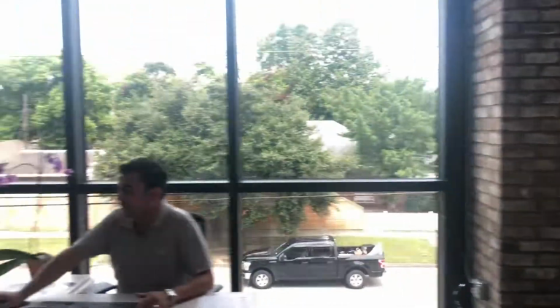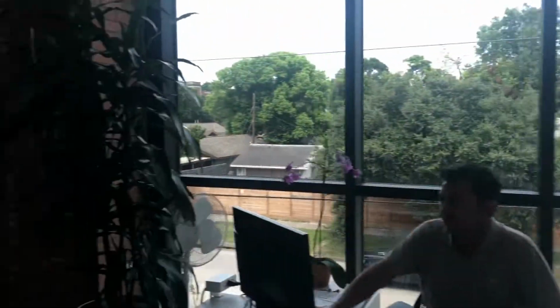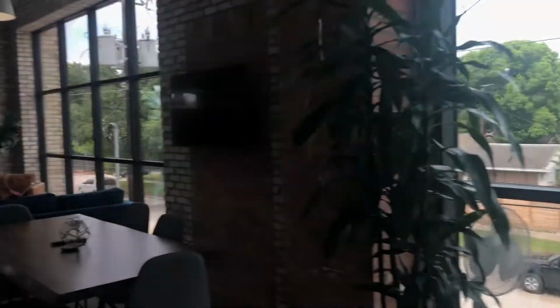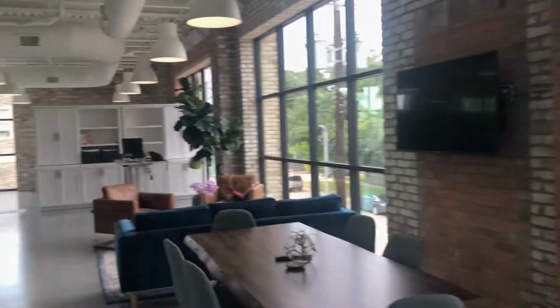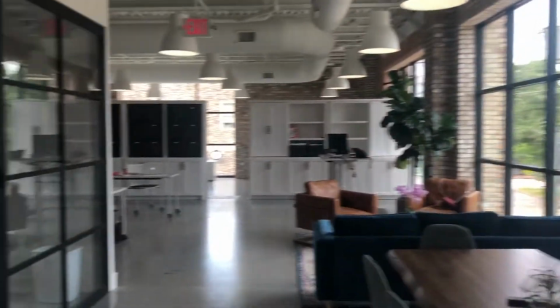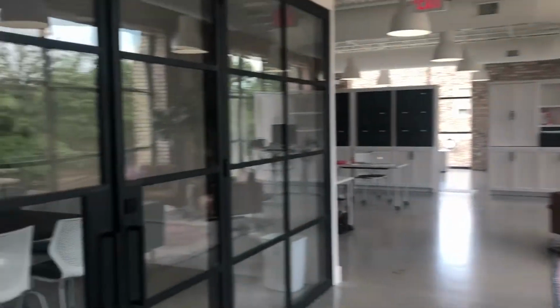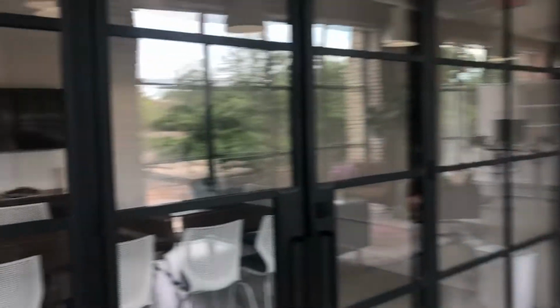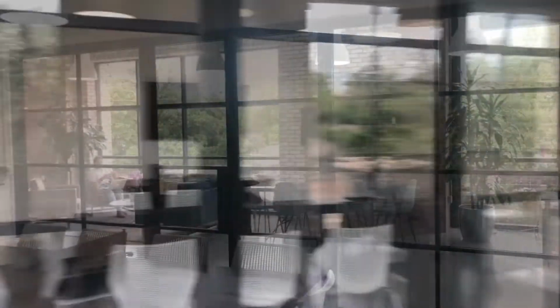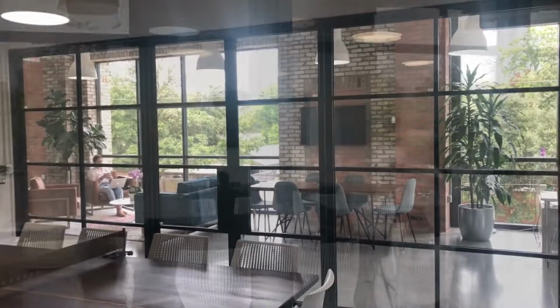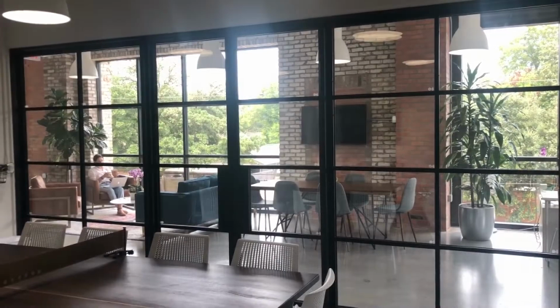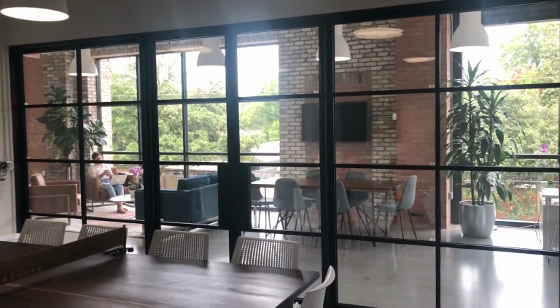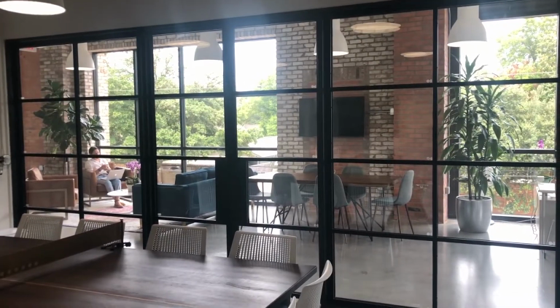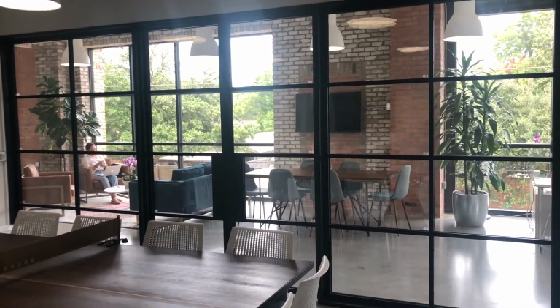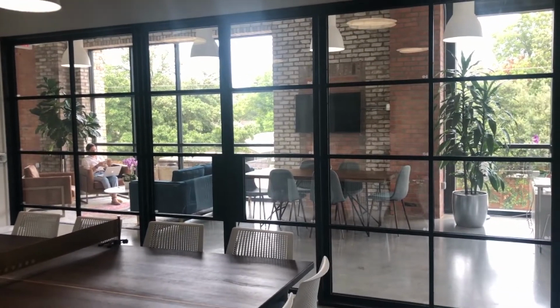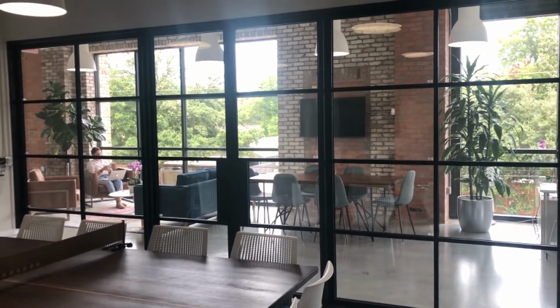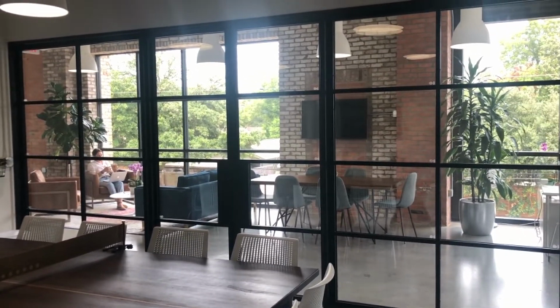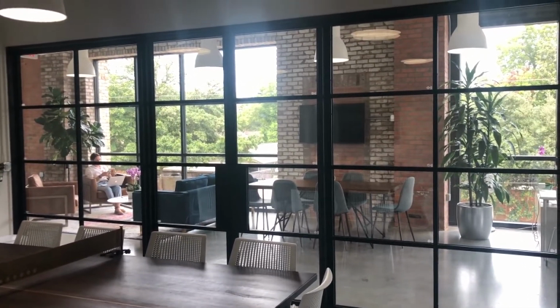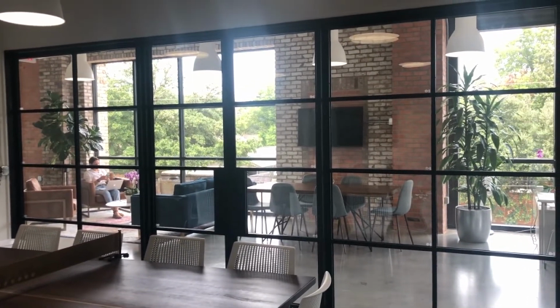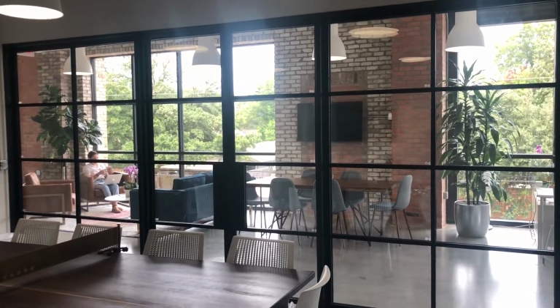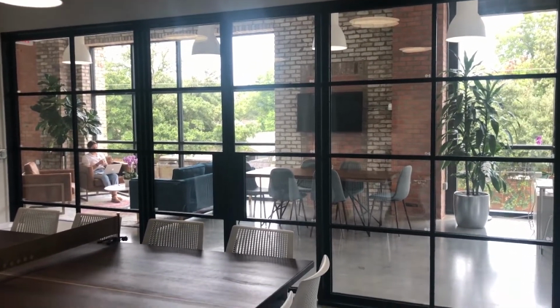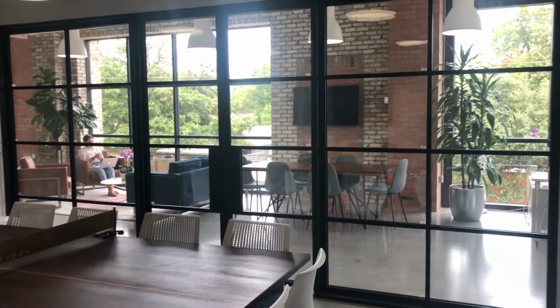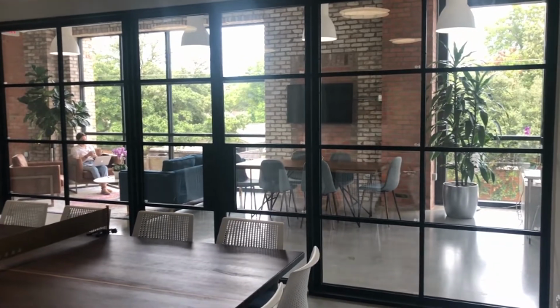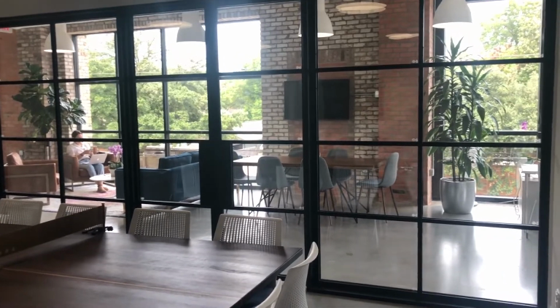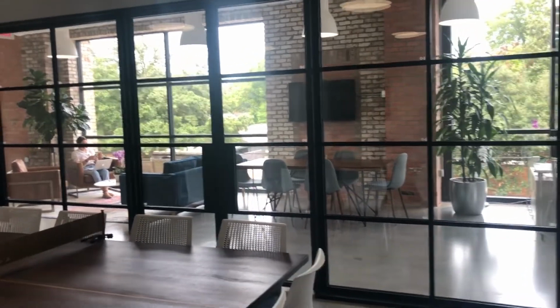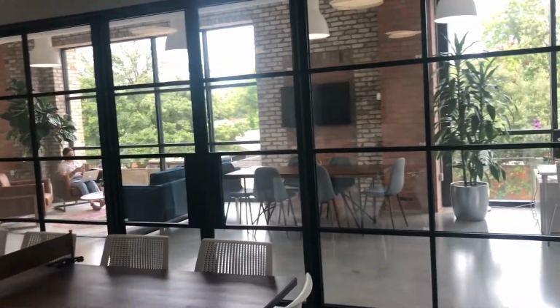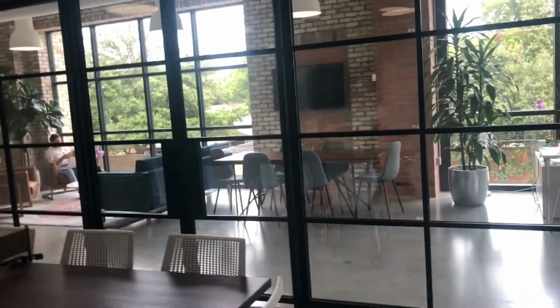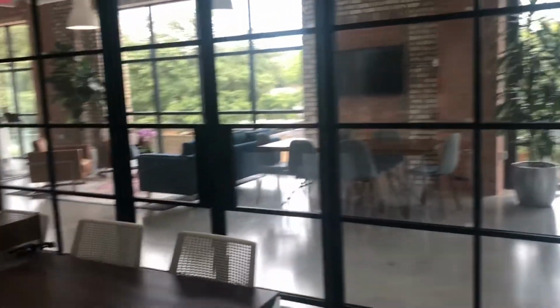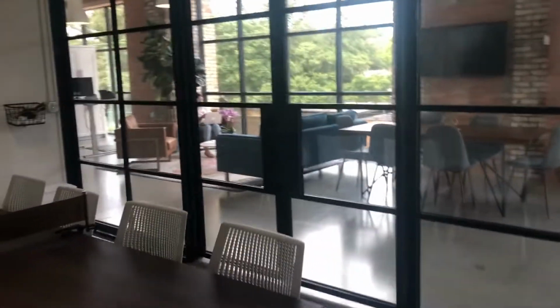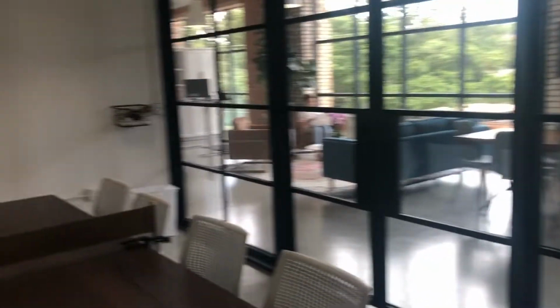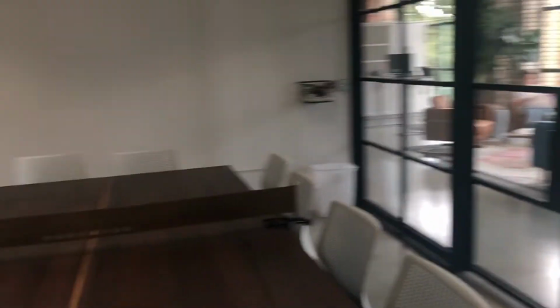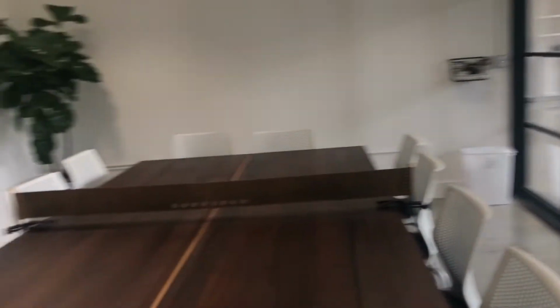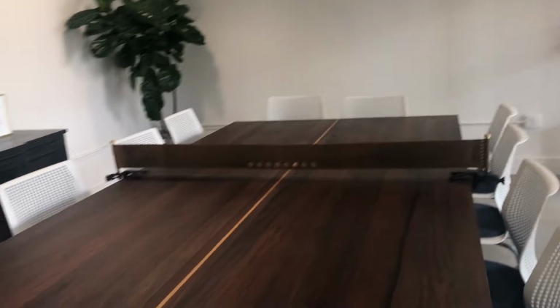Then over here is back to the conference room. One of my favorite rooms in the entire office is the second floor conference room. One of the reasons is that it's a very cool looking room with great views and great privacy.